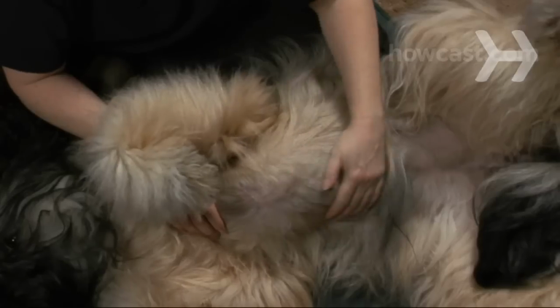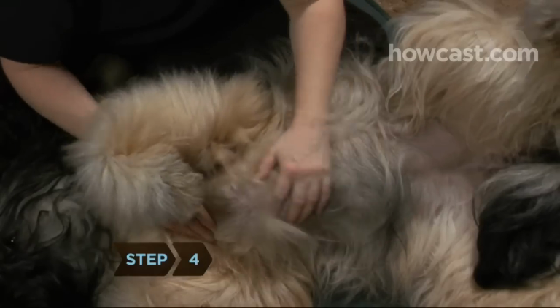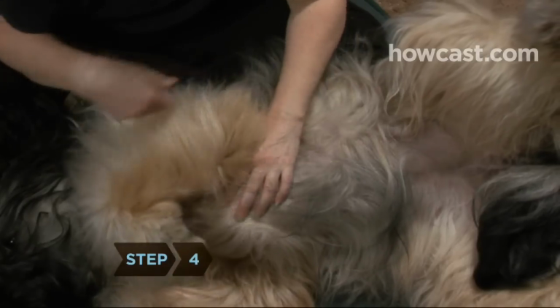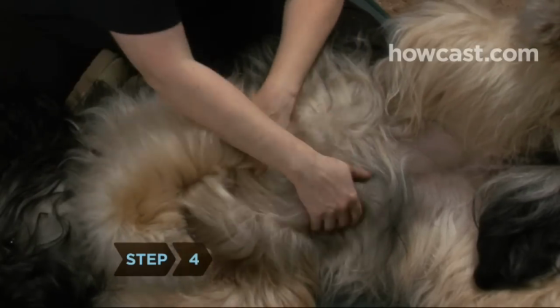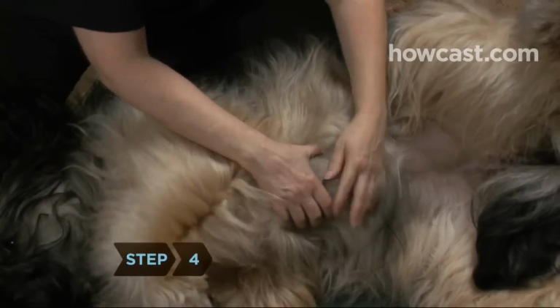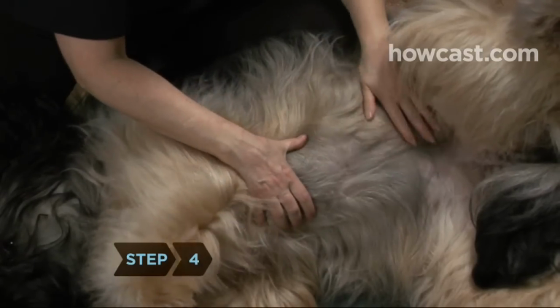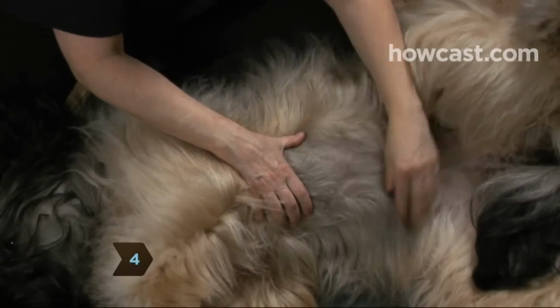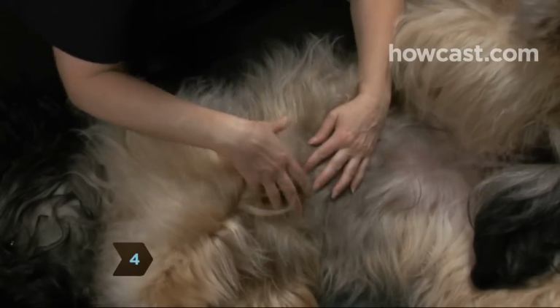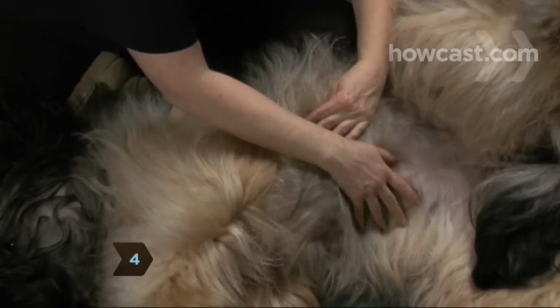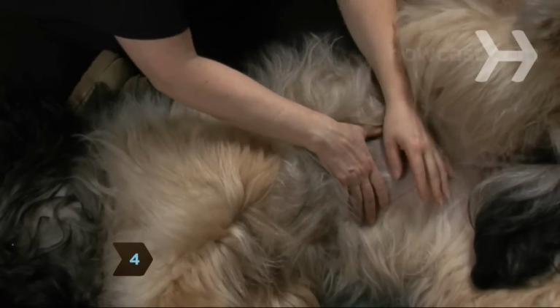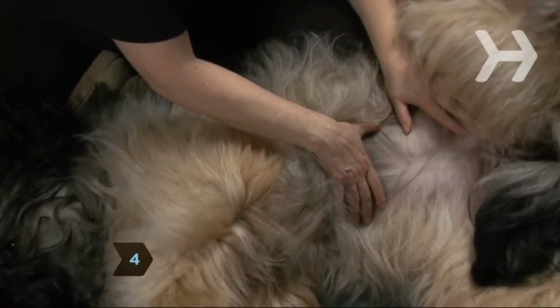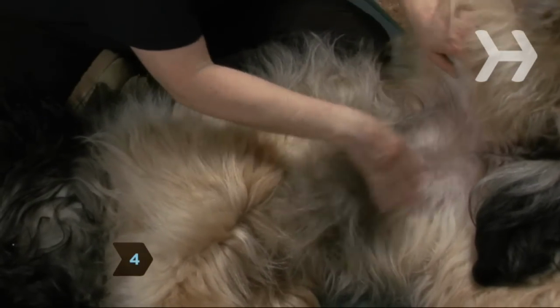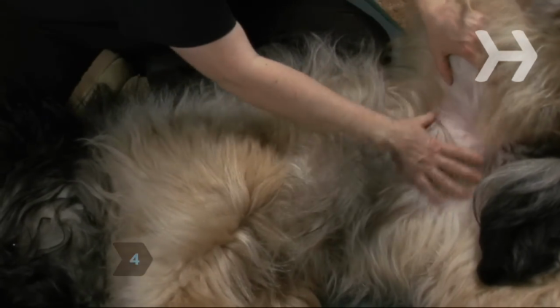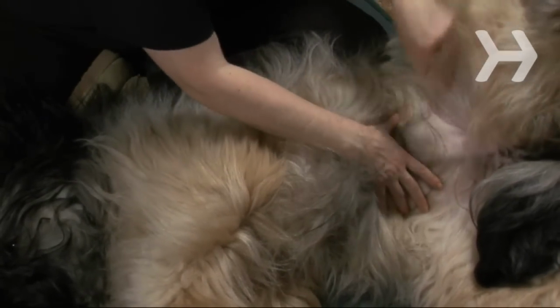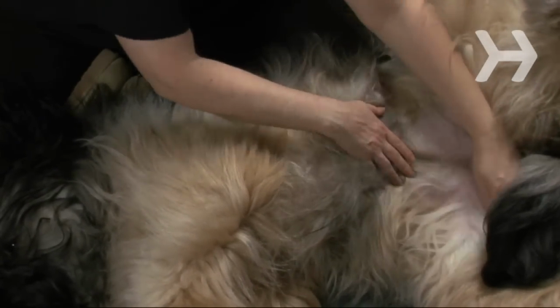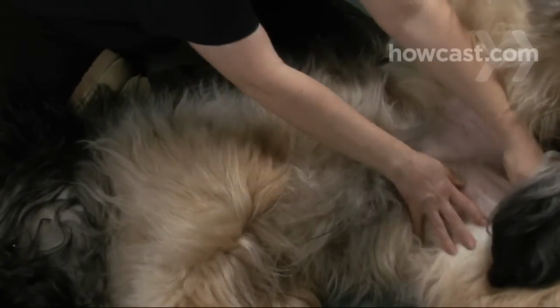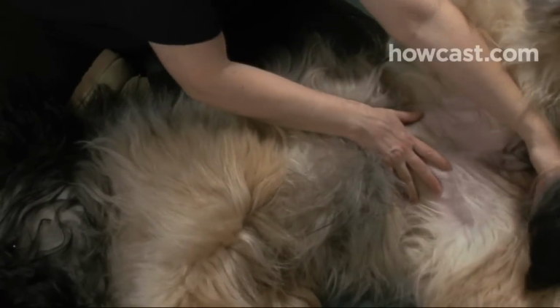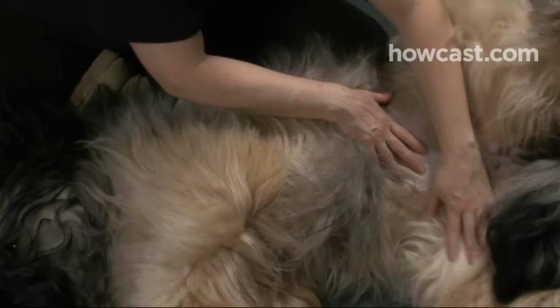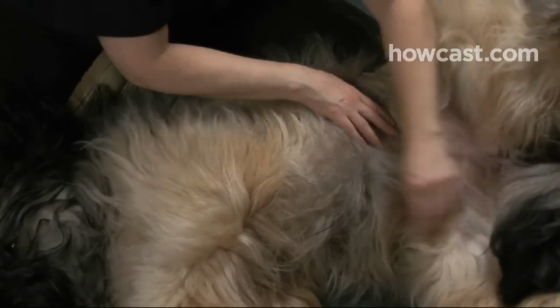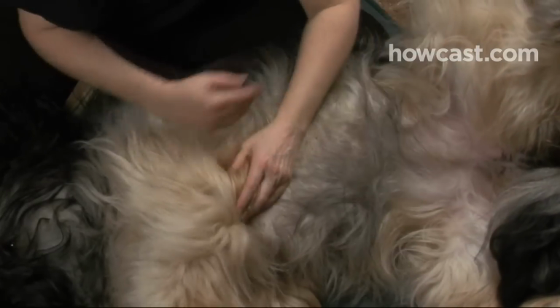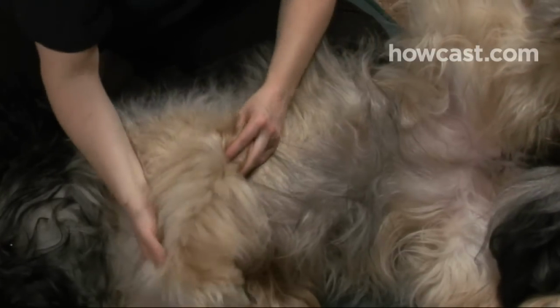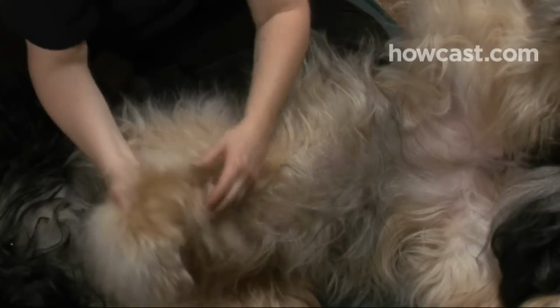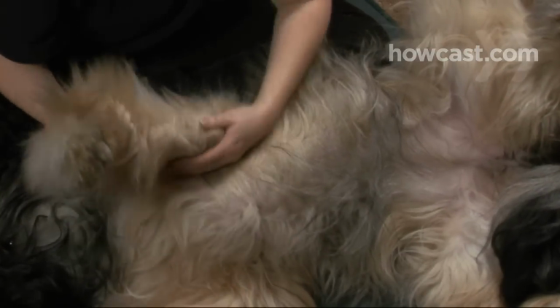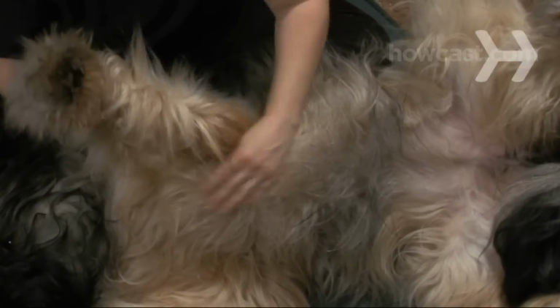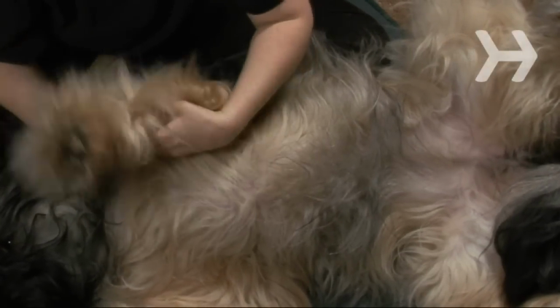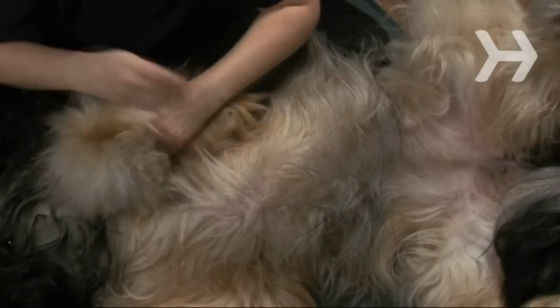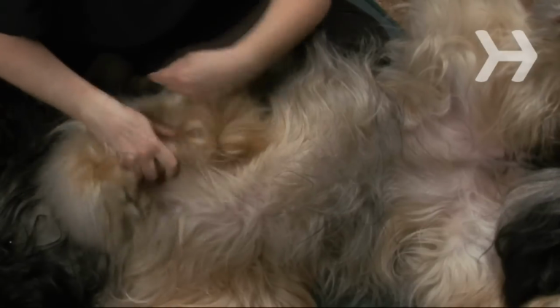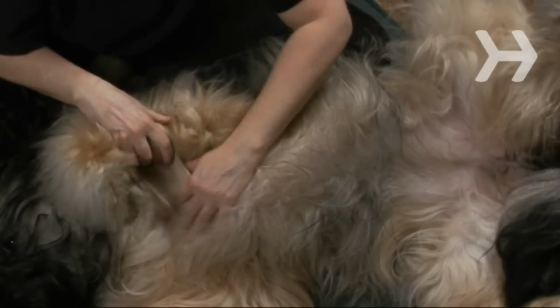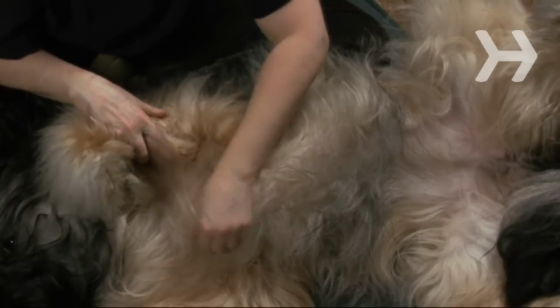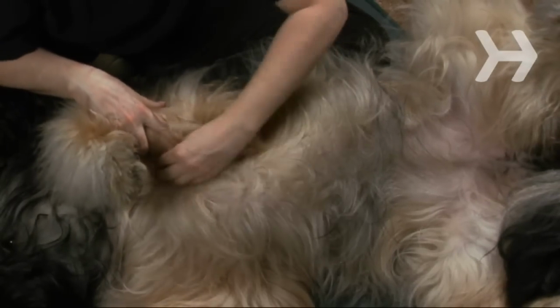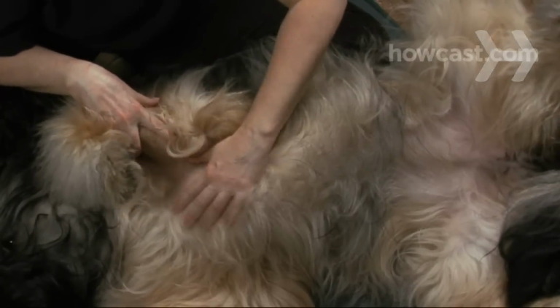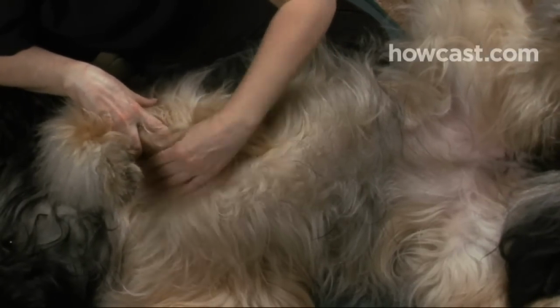Step 4. Check the dog's chest, stomach, legs, and feet. Be sure to examine between the toes and the armpits and inside the ears. Remember, some ticks are as small as the head of a pin.